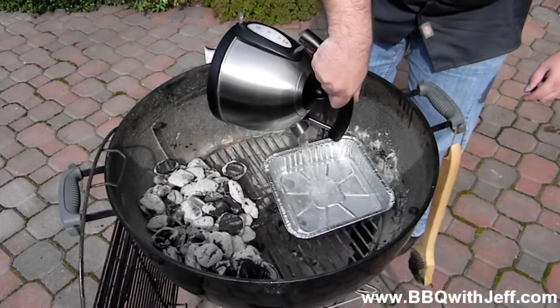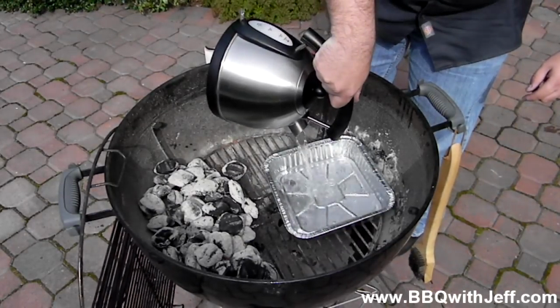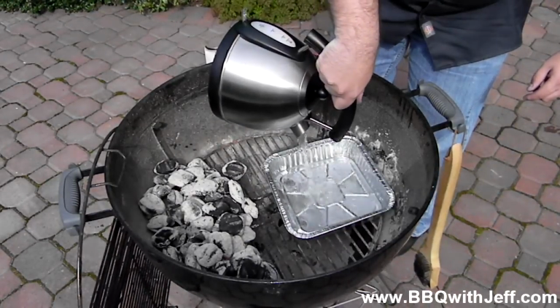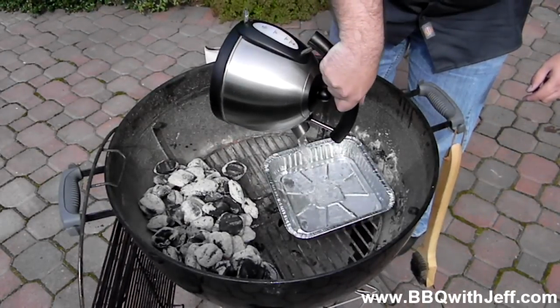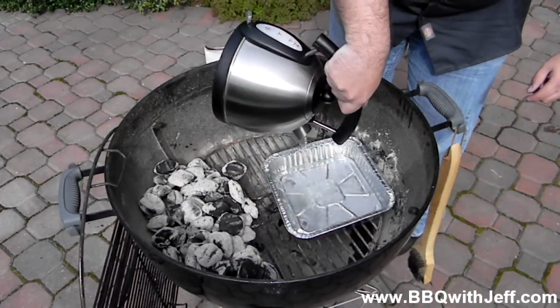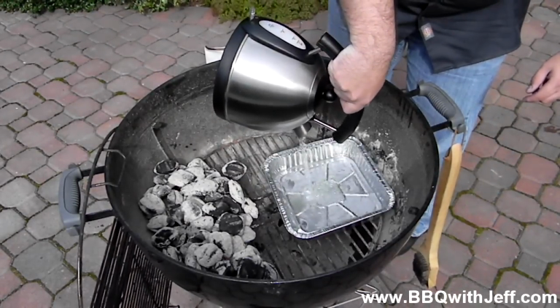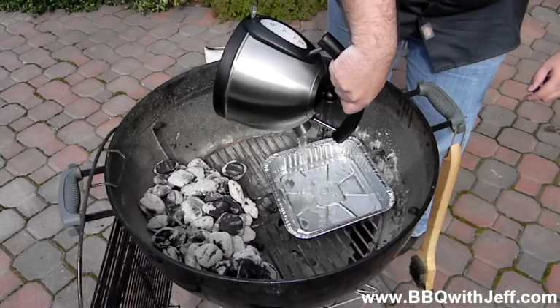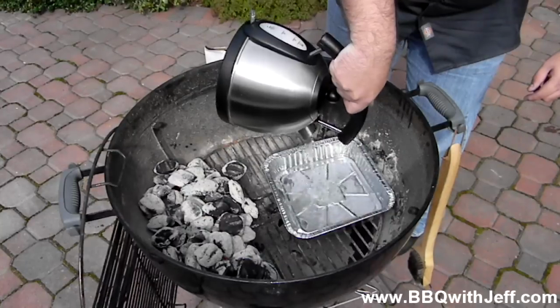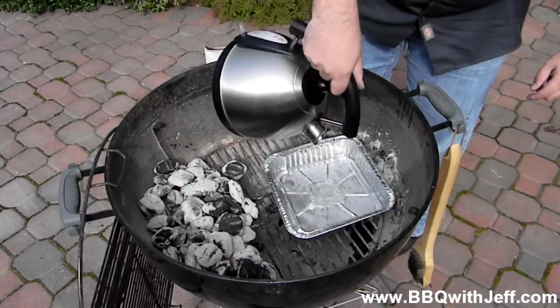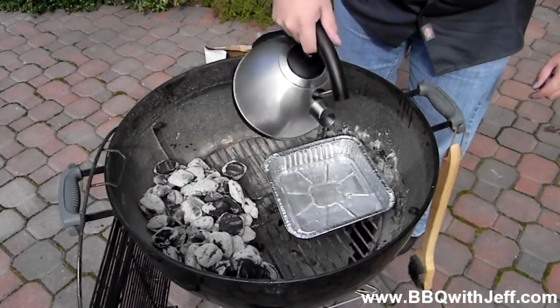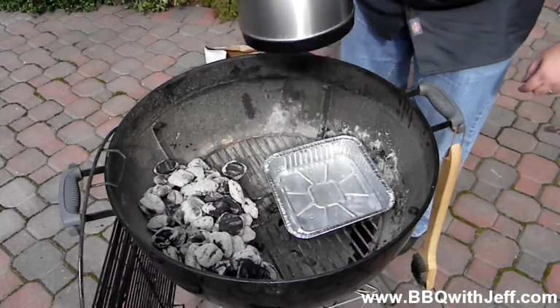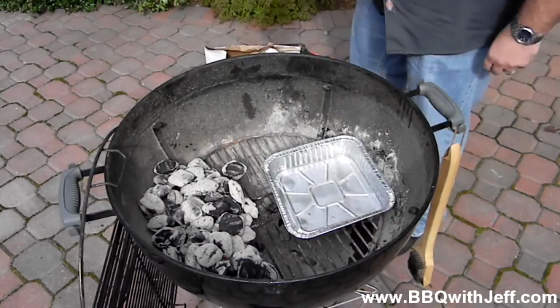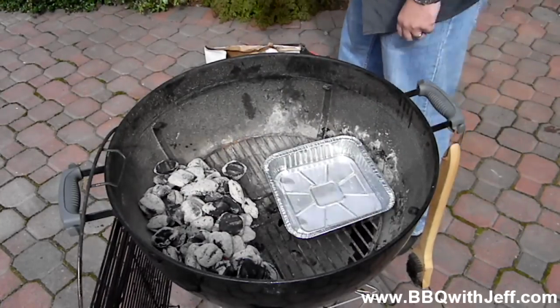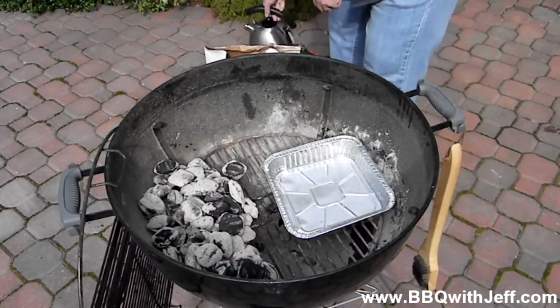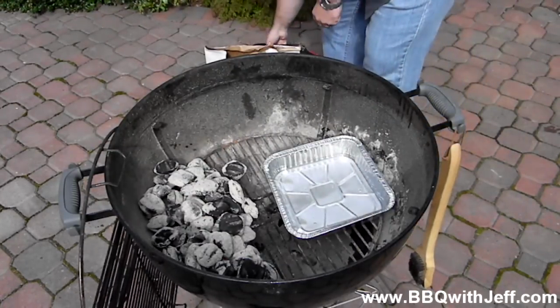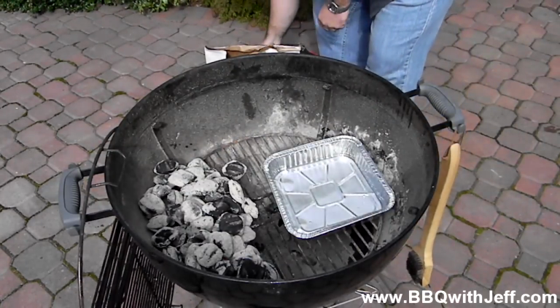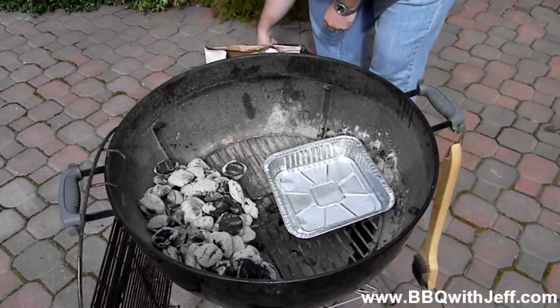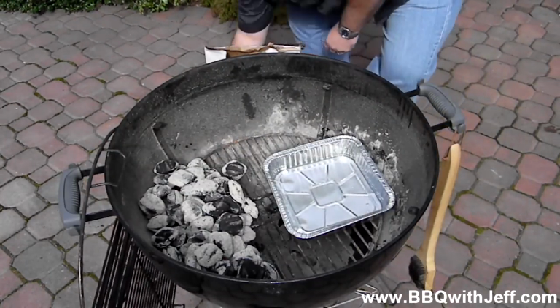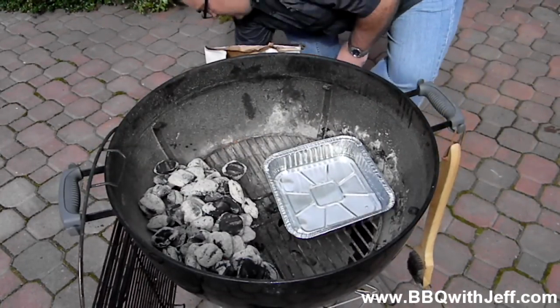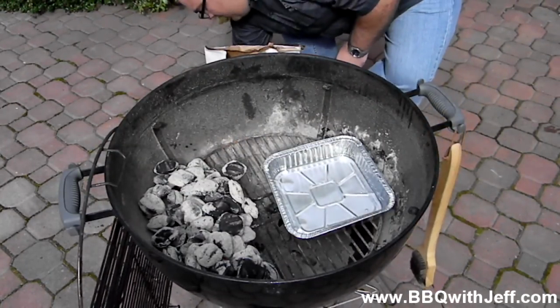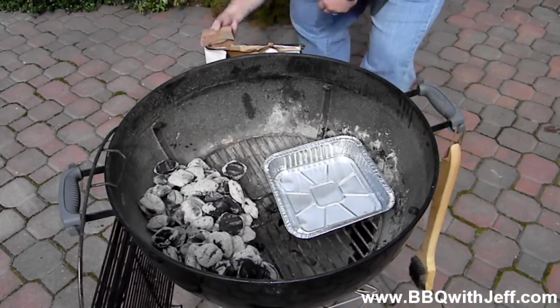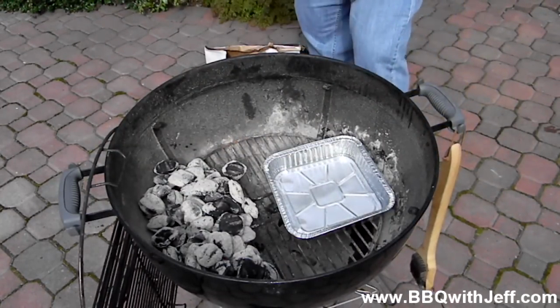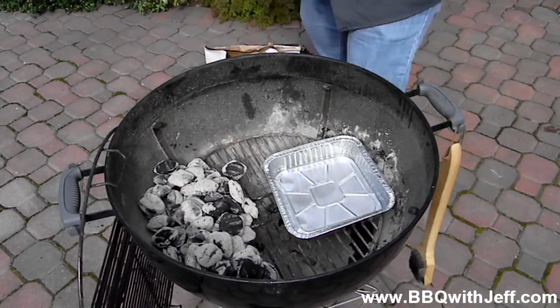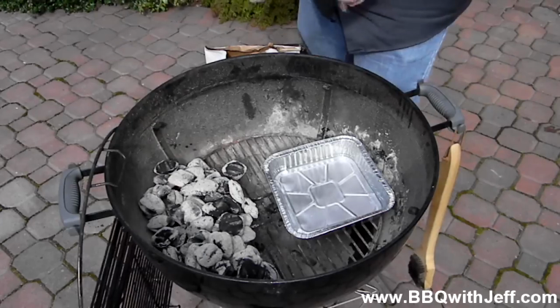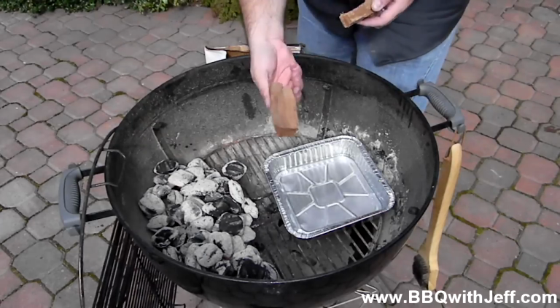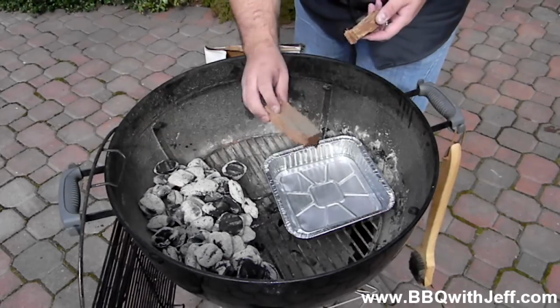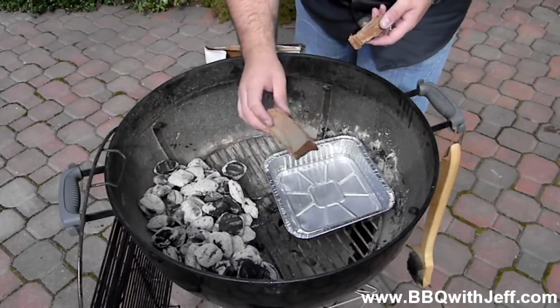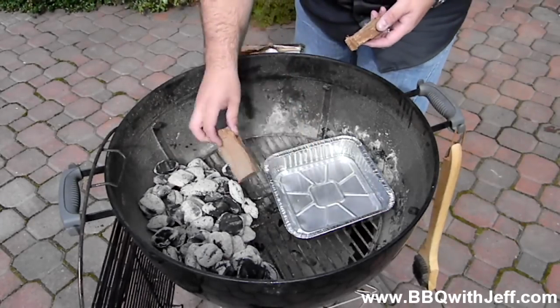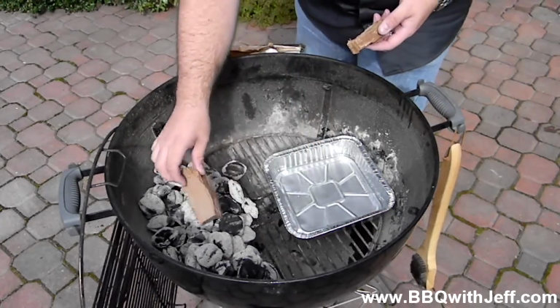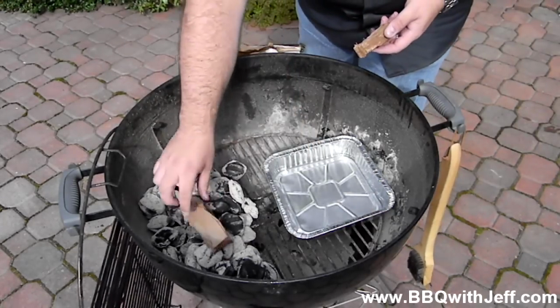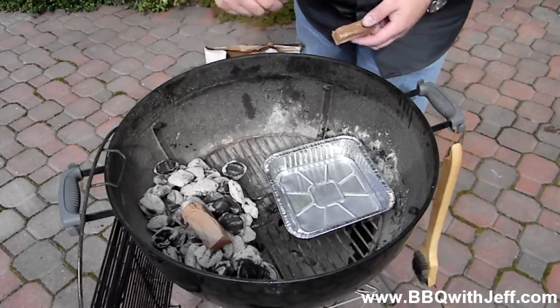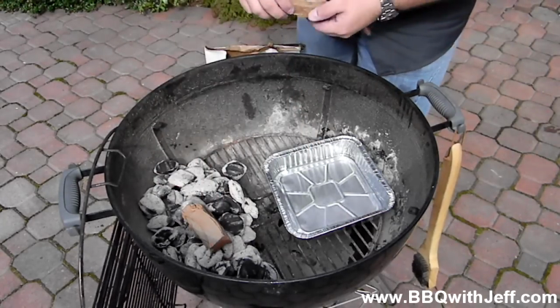I've boiled the water because if you don't boil the water, the charcoal is going to try to heat it up. Next I'm going to throw on some hickory wood and I'm good to go.